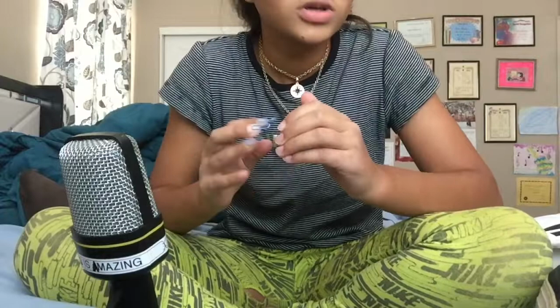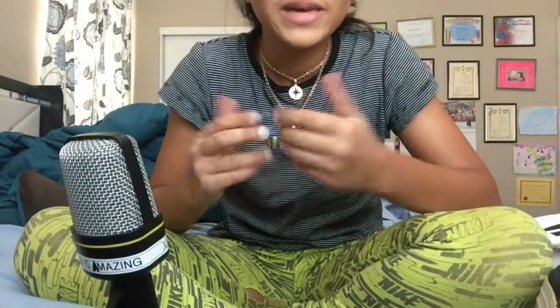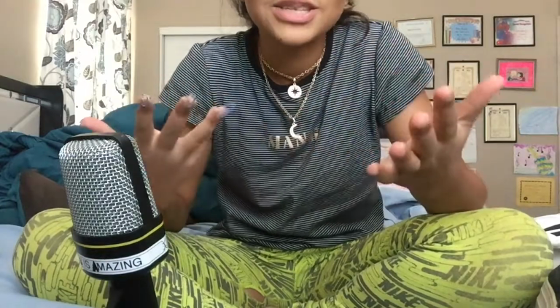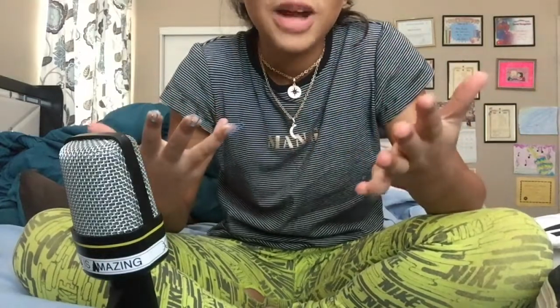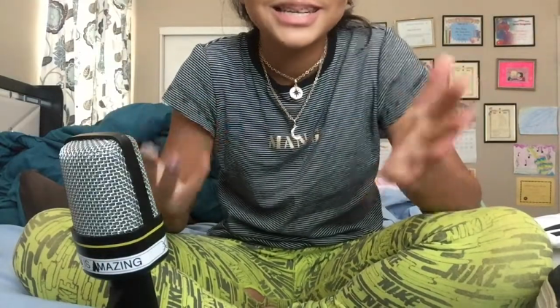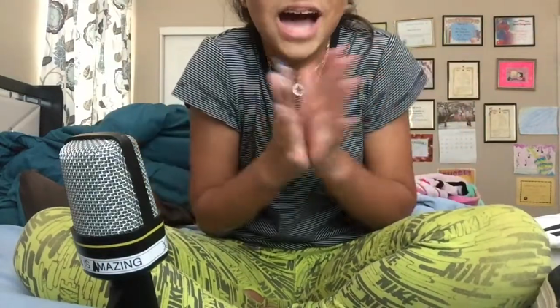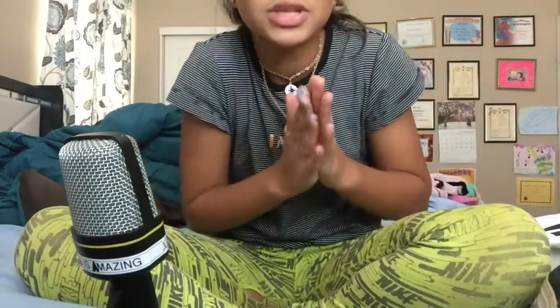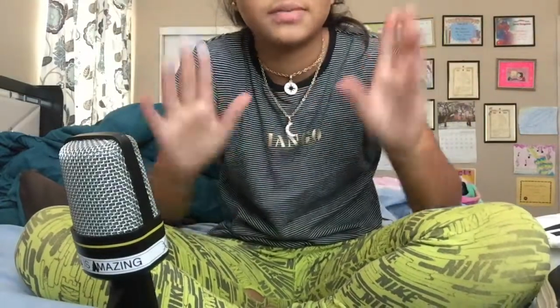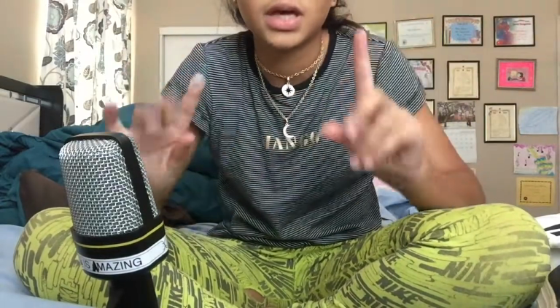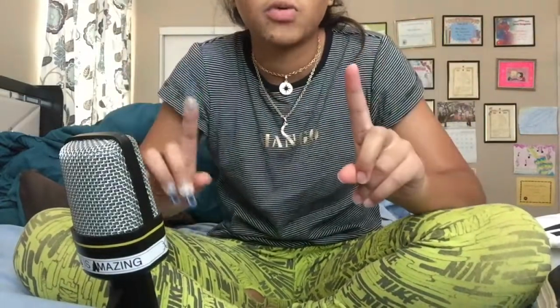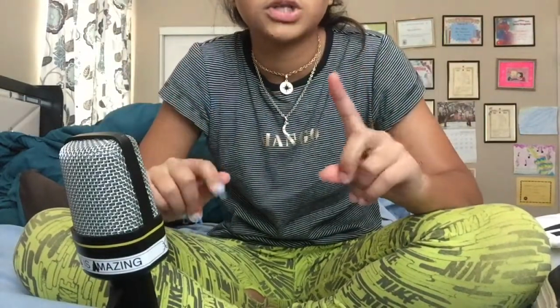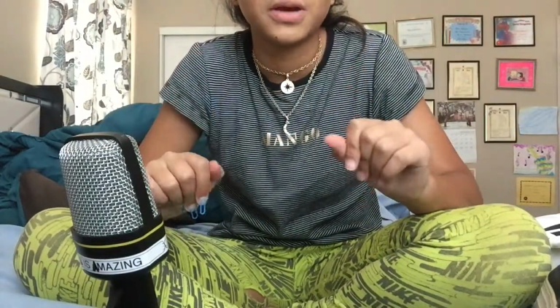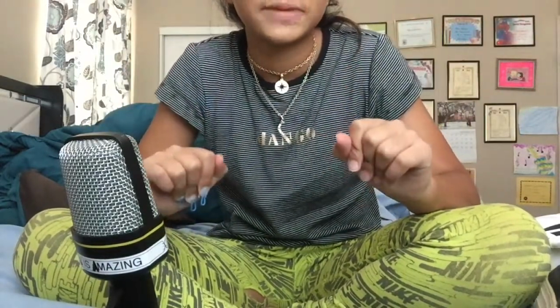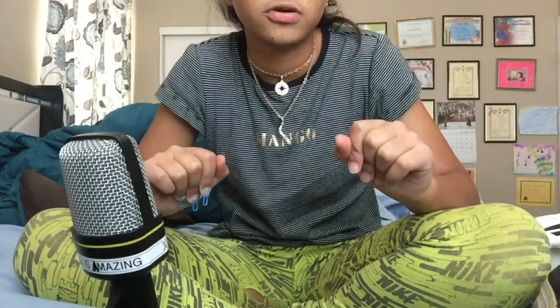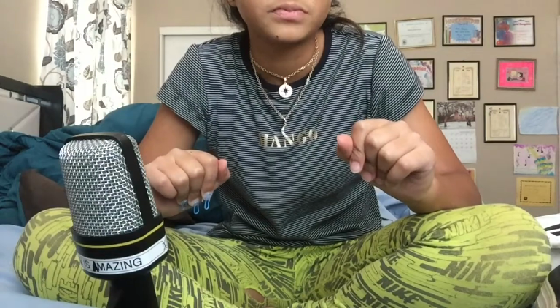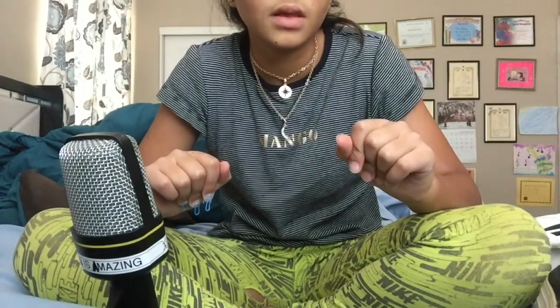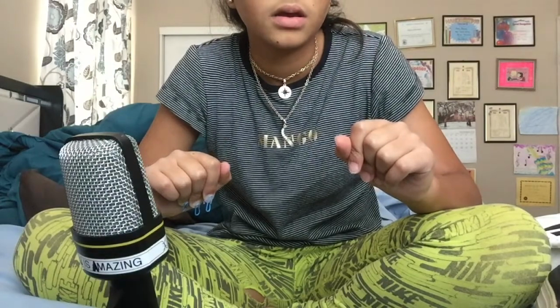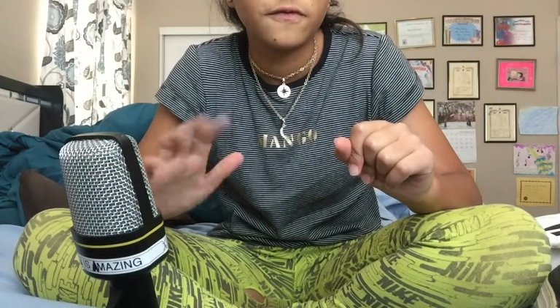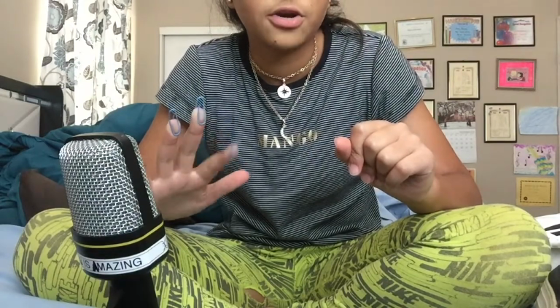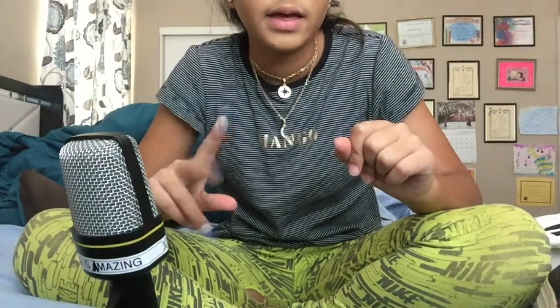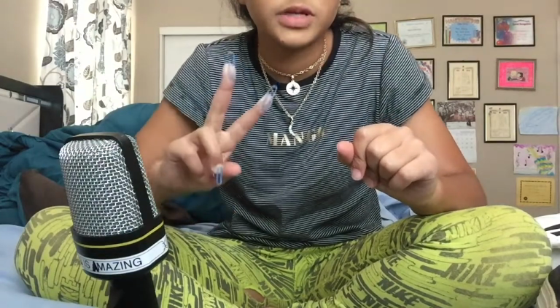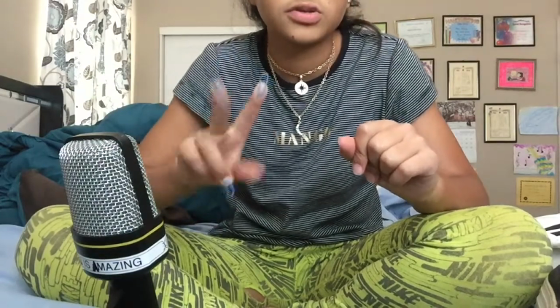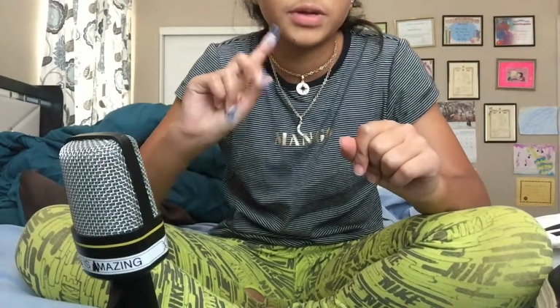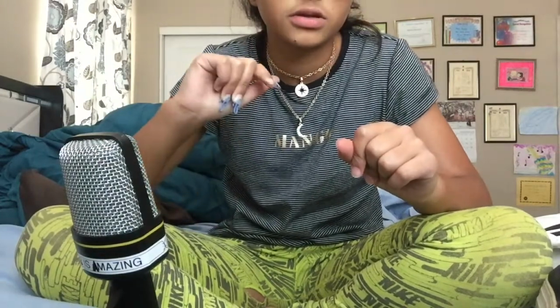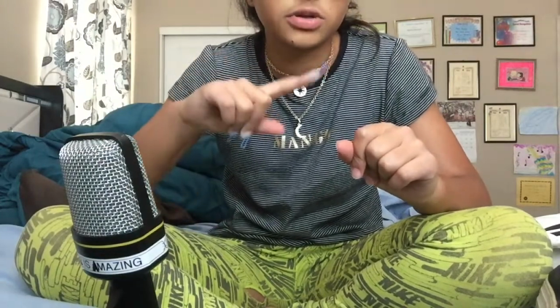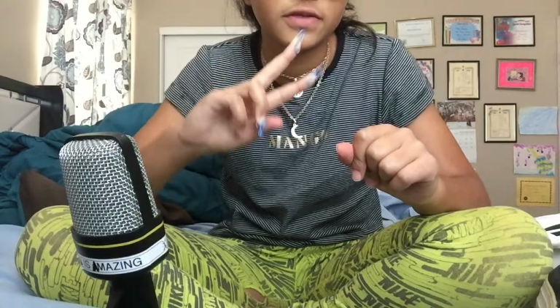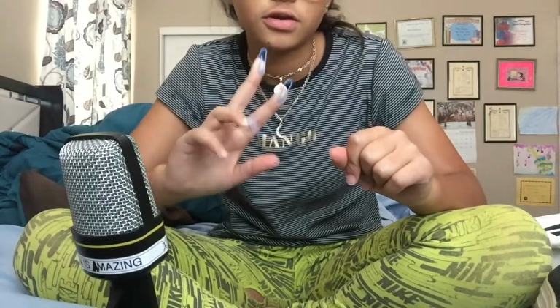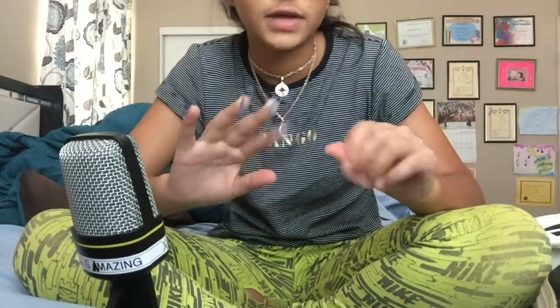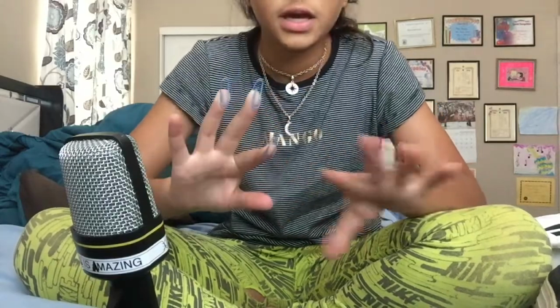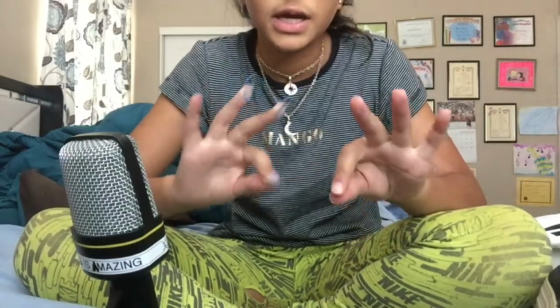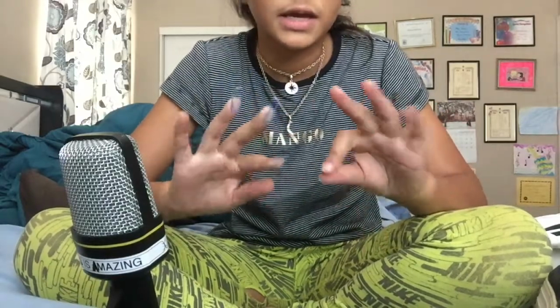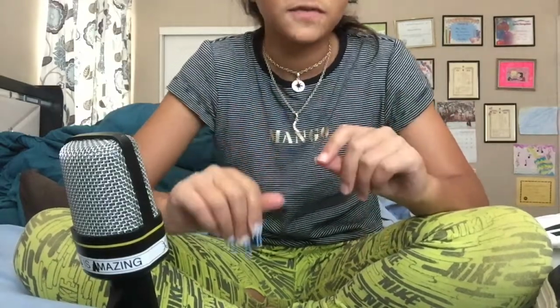Also, we hit 100 subscribers! OMG, I'm going to be doing a 100 subscriber special — two videos. I'm going to be doing a trigger reading and another kind of fun reading.